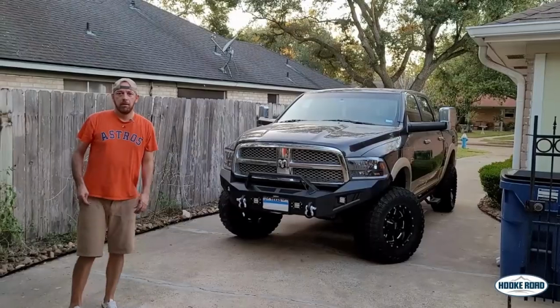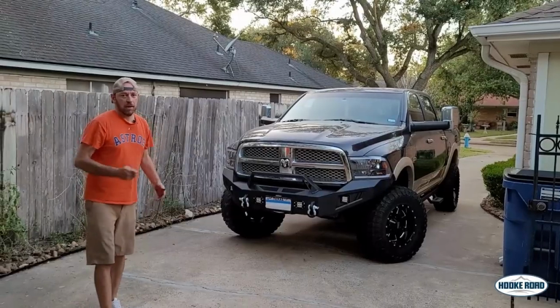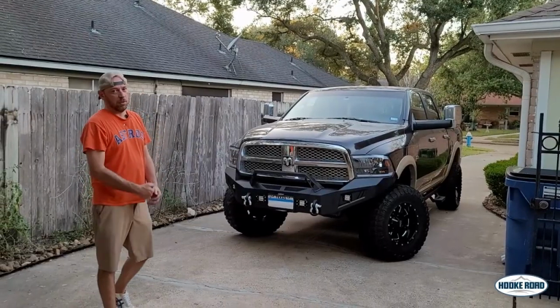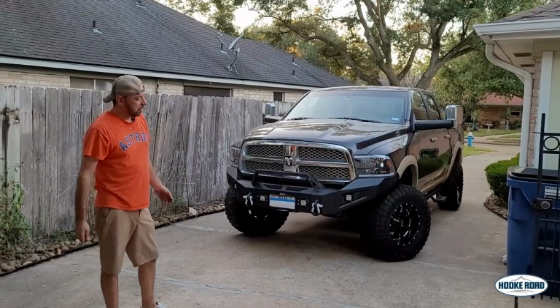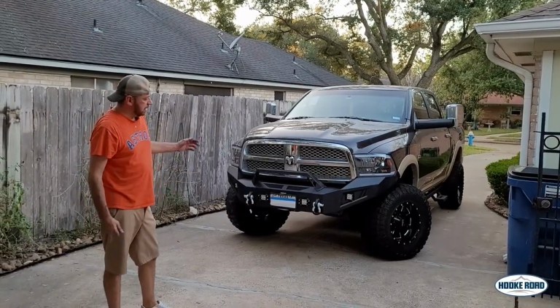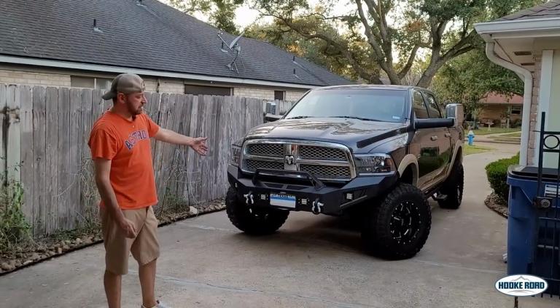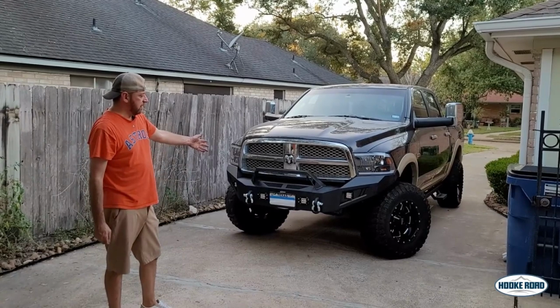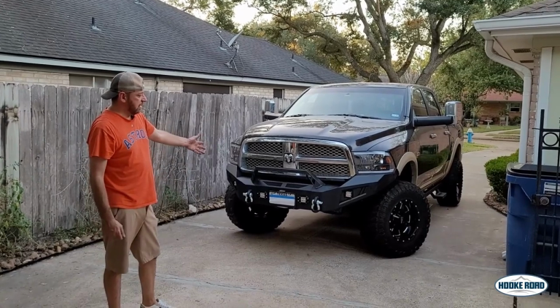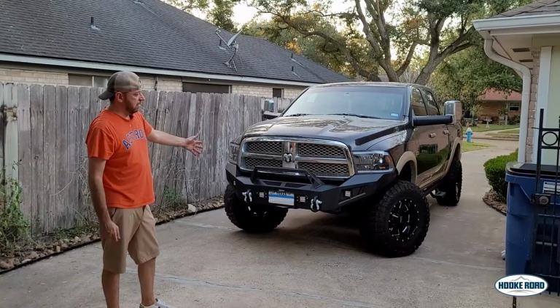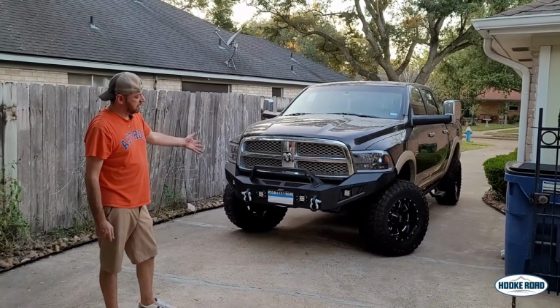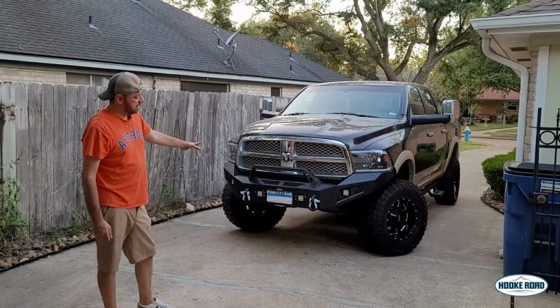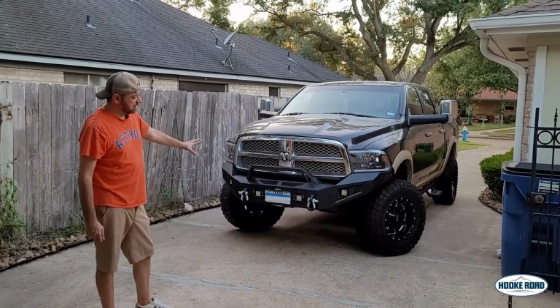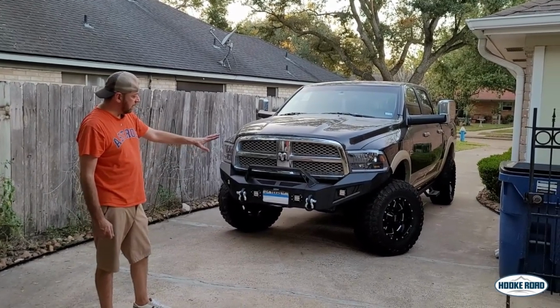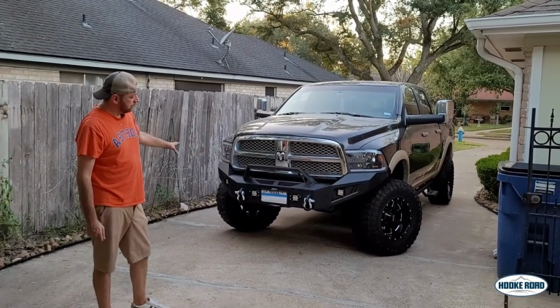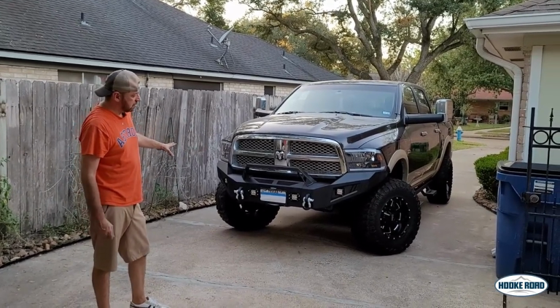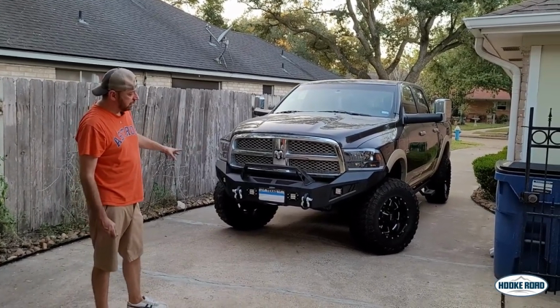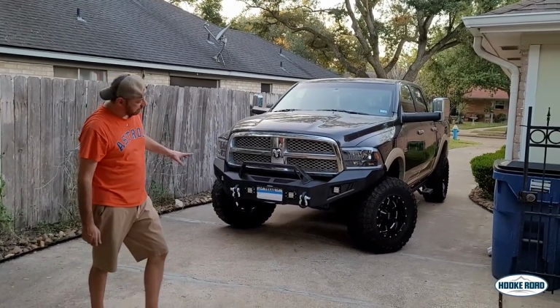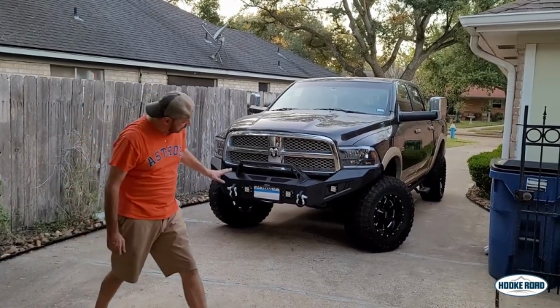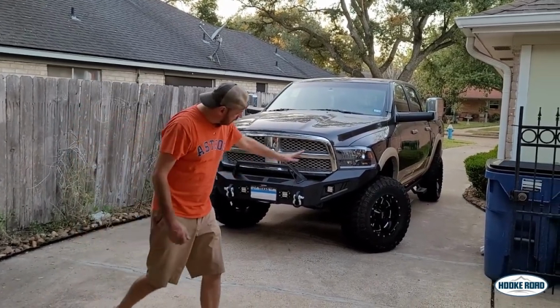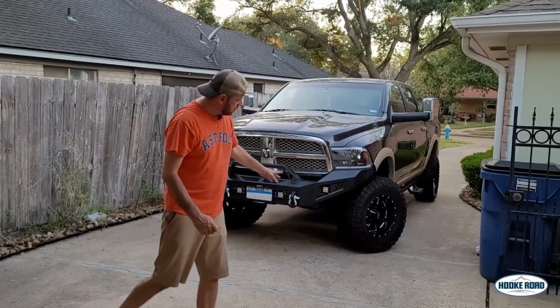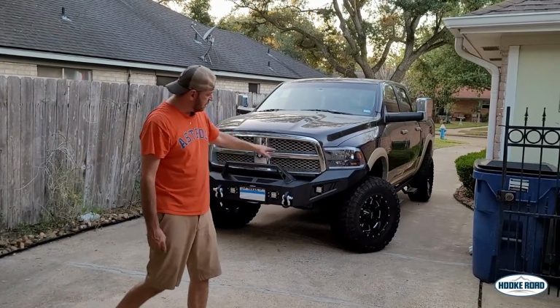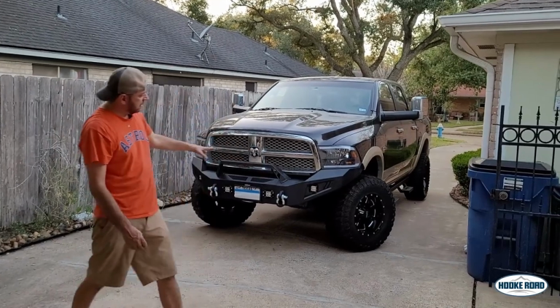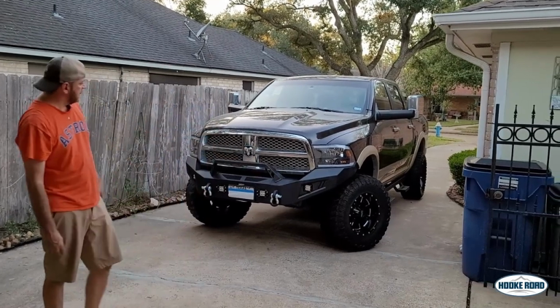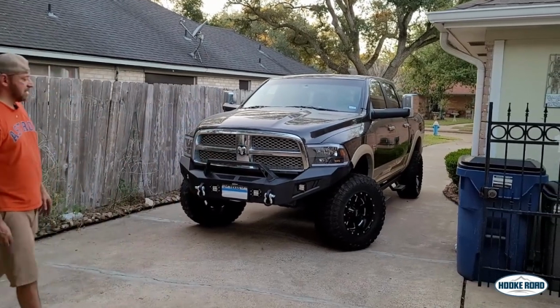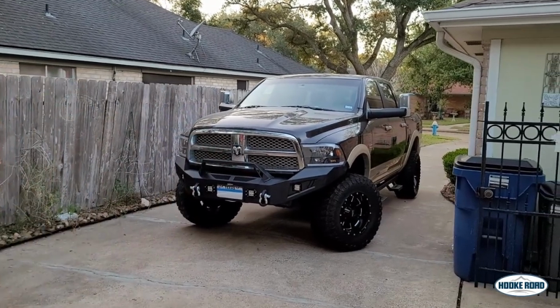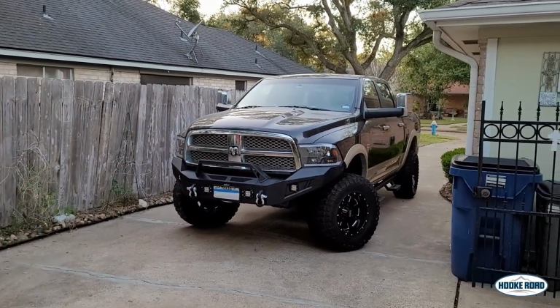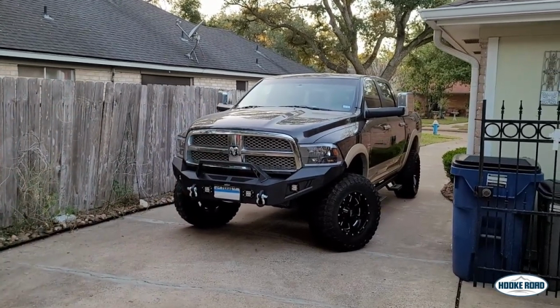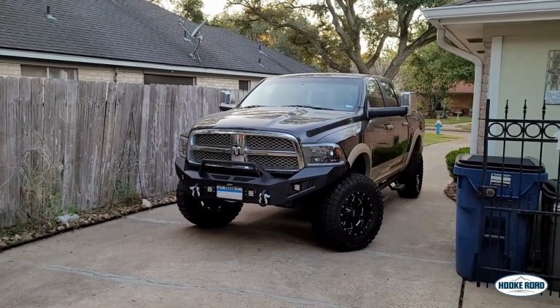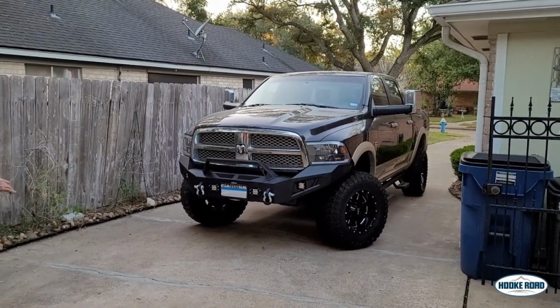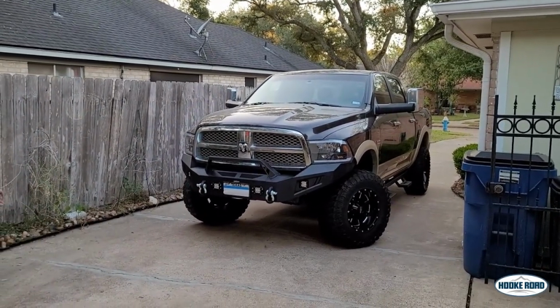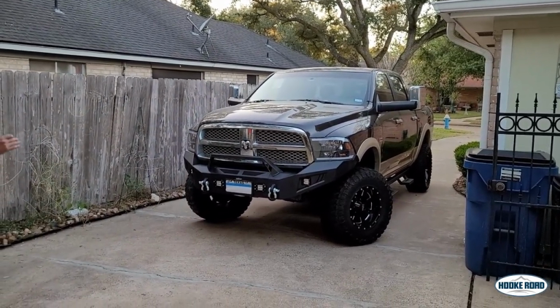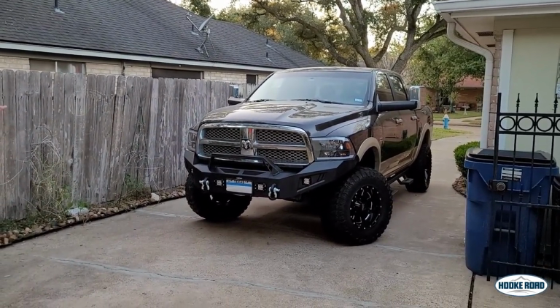Alright, bumper installed, truck looks great. Nice solid steel bumper, you can see how it curves on the side. That's good for off-roading — eliminate things in front of you and hit straight to the tire.